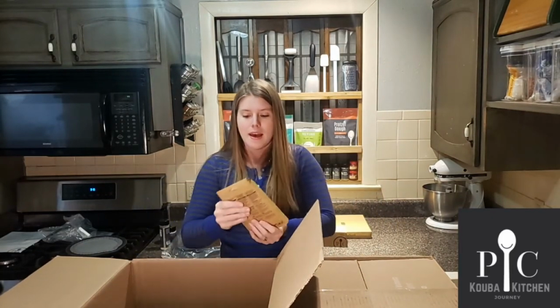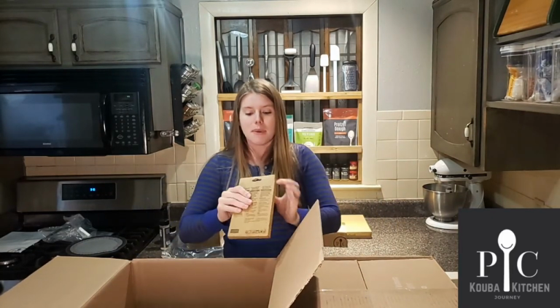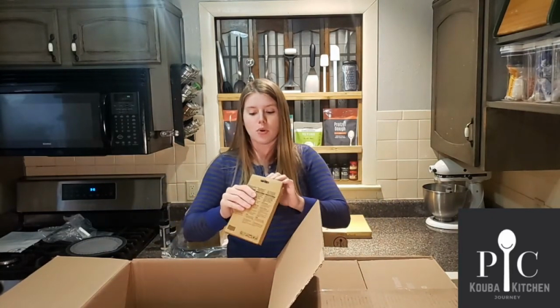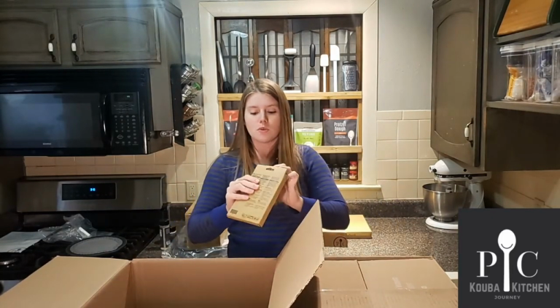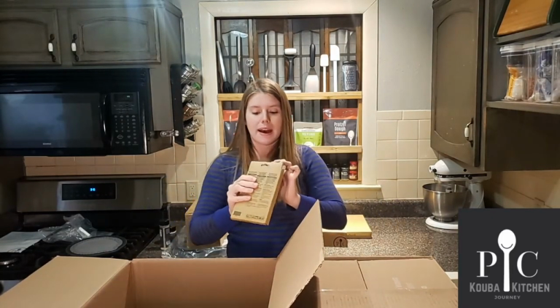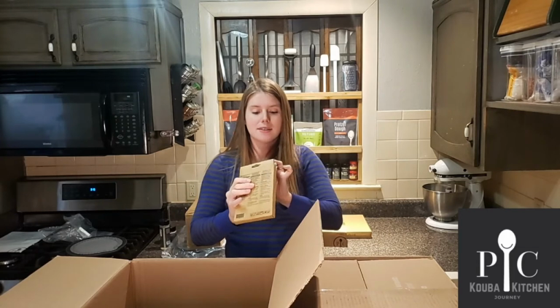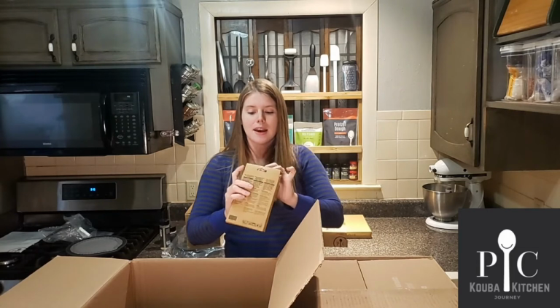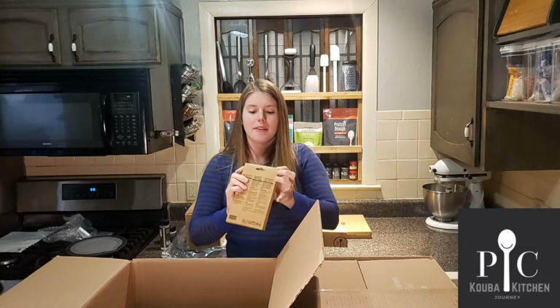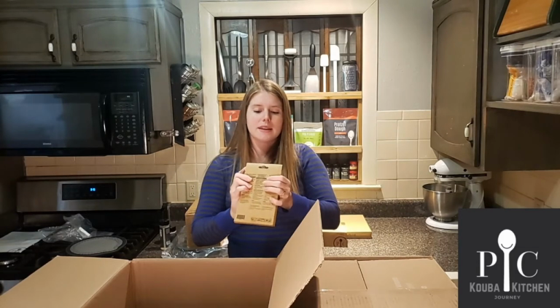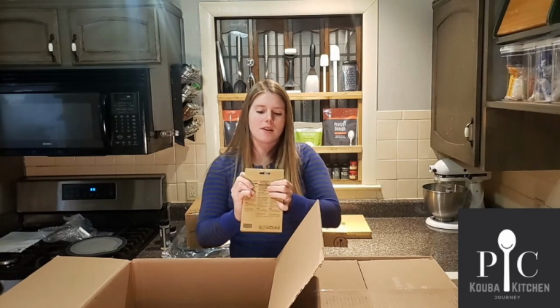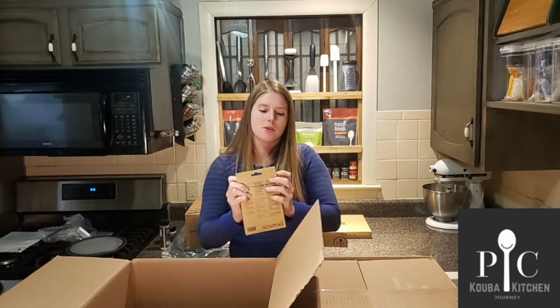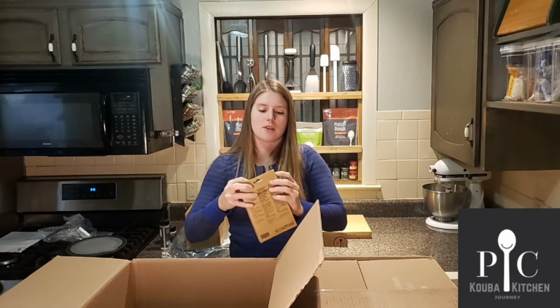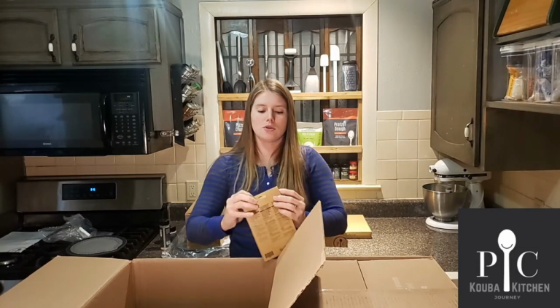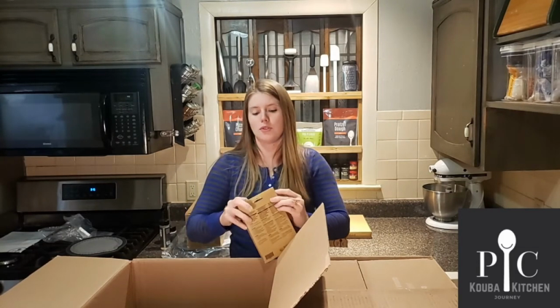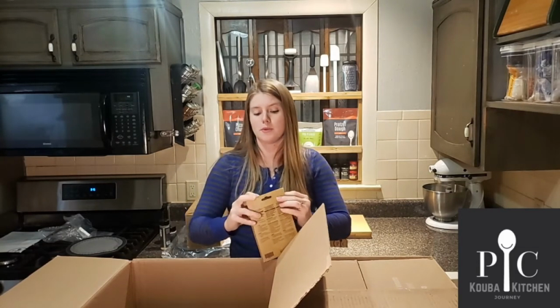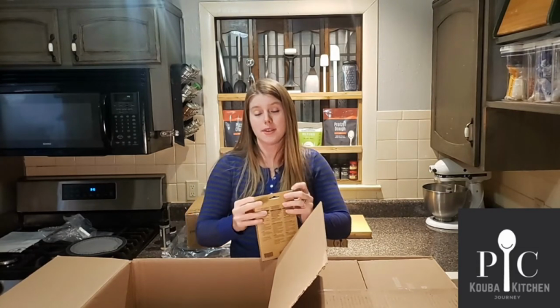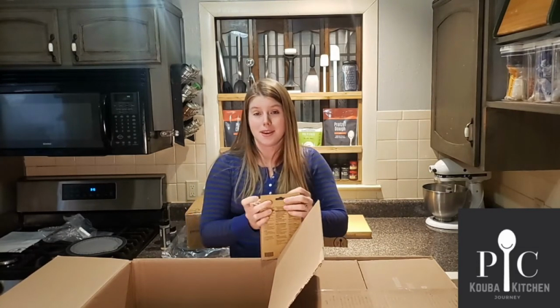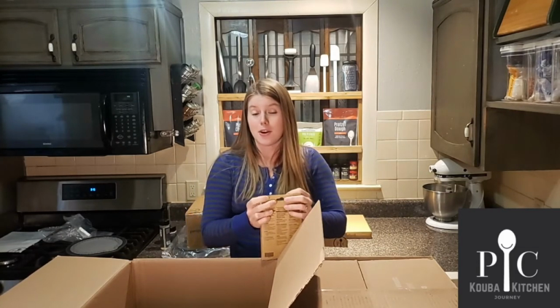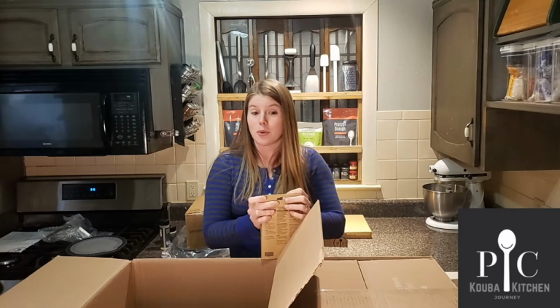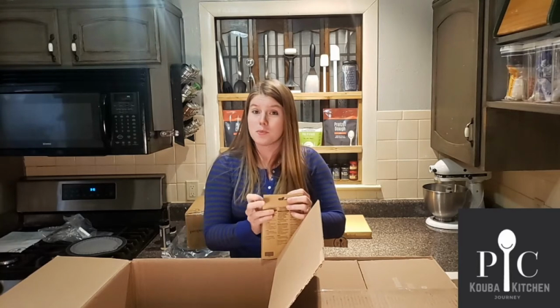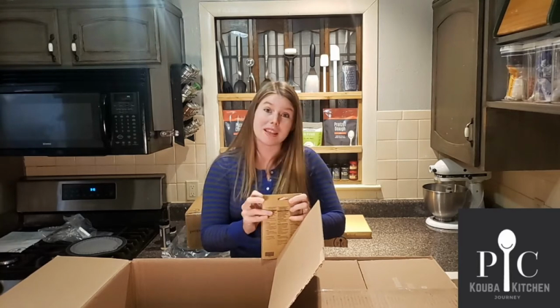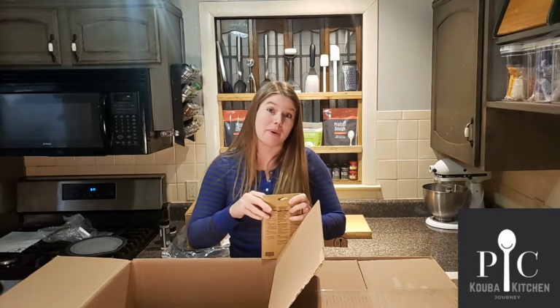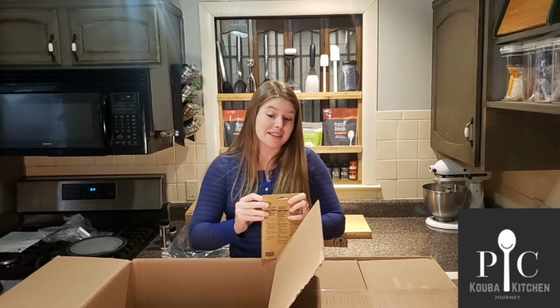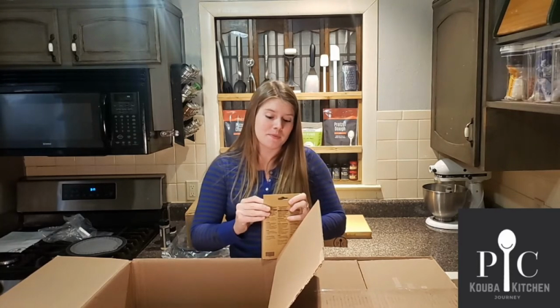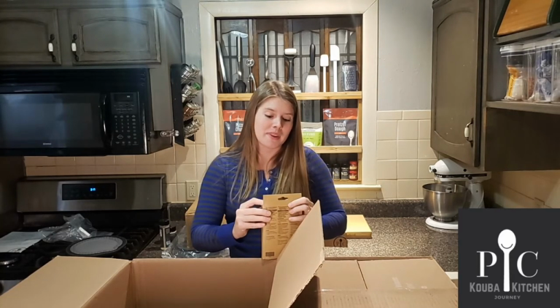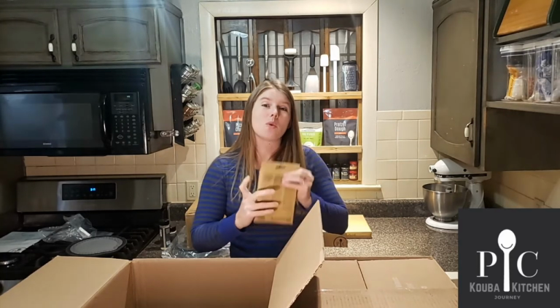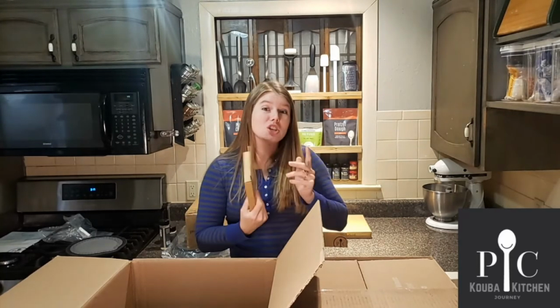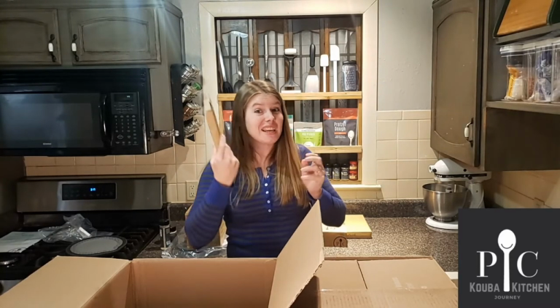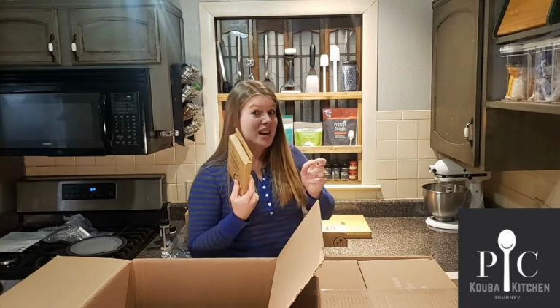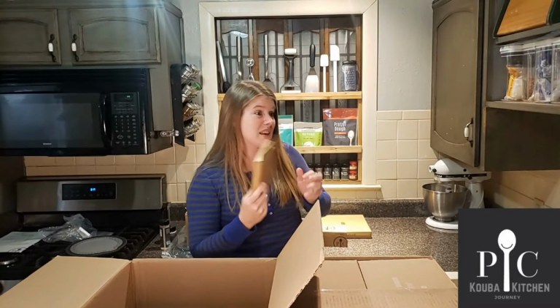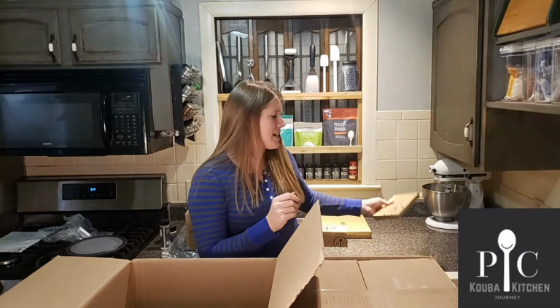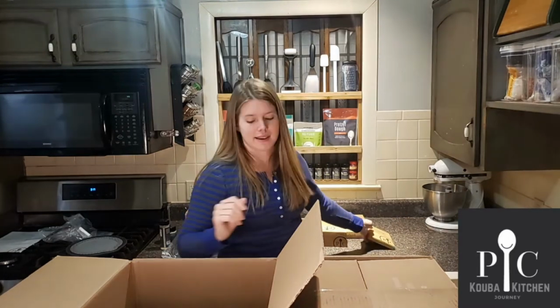The mesh produce bags. These are so you can go to the farmer's market, get all your produce, put it in the little baggies, and you can wash and dry them inside the baggies.